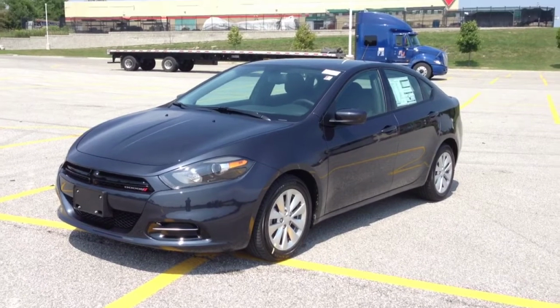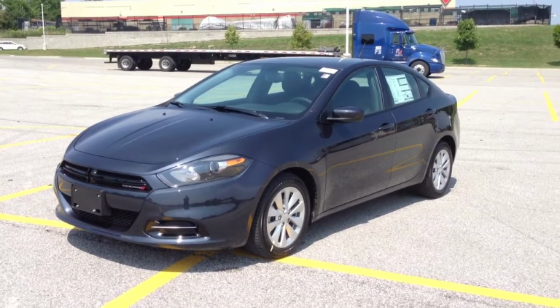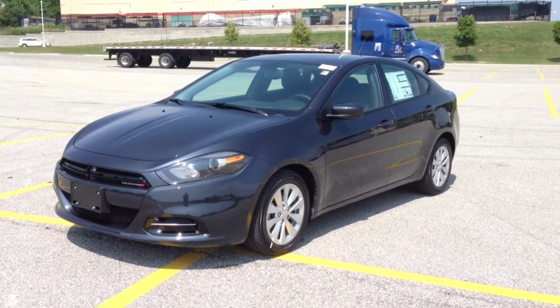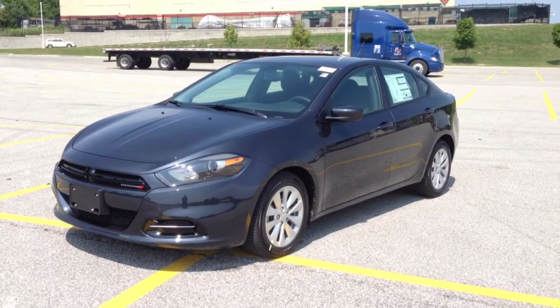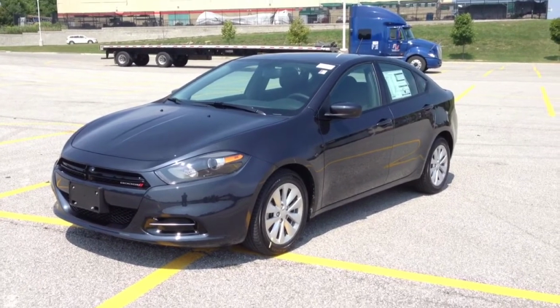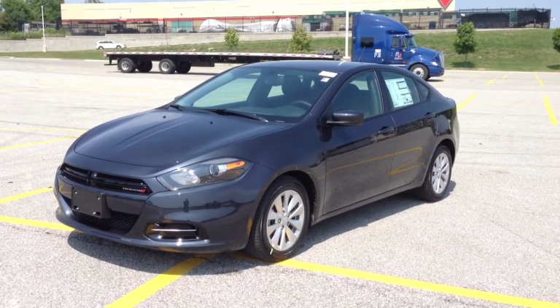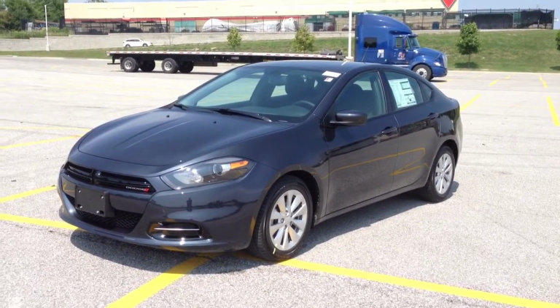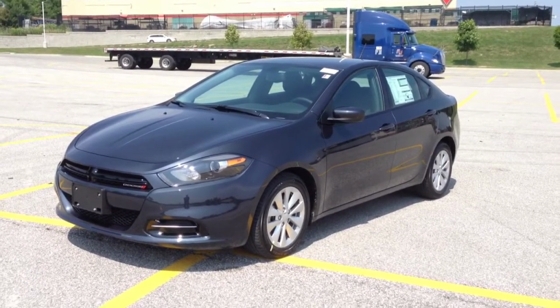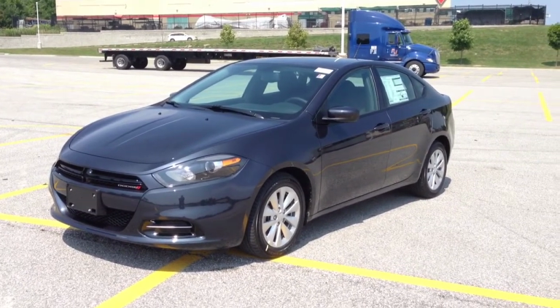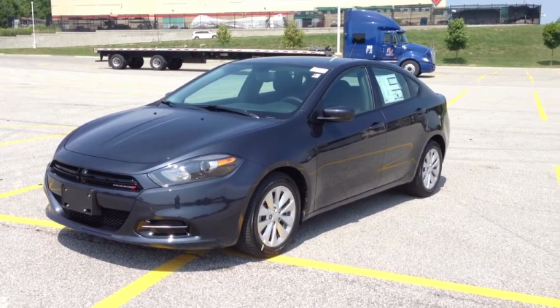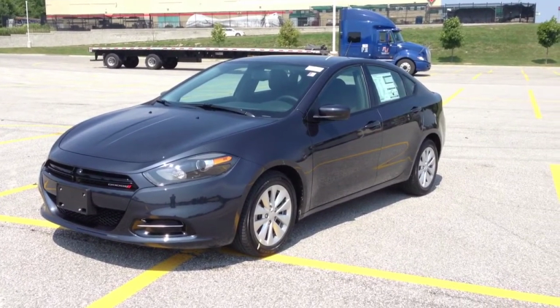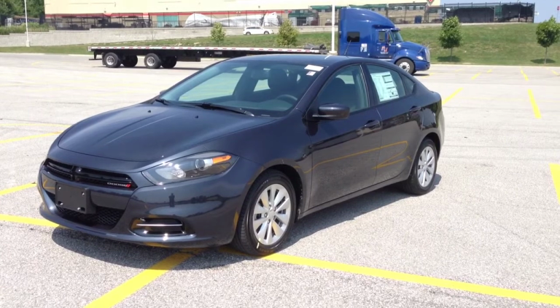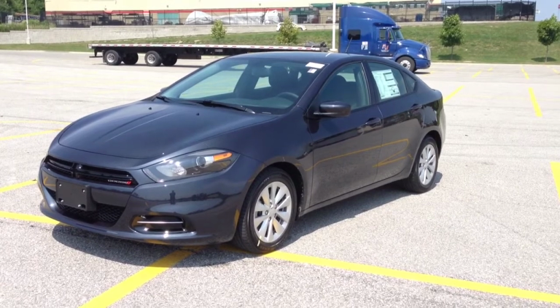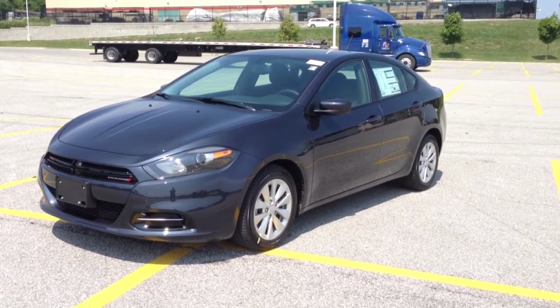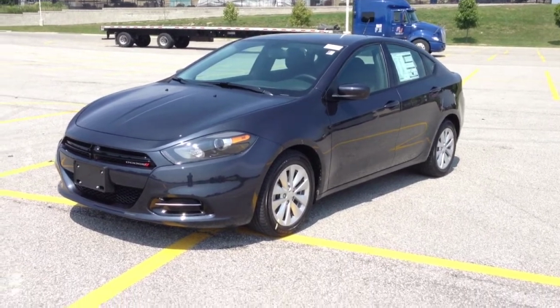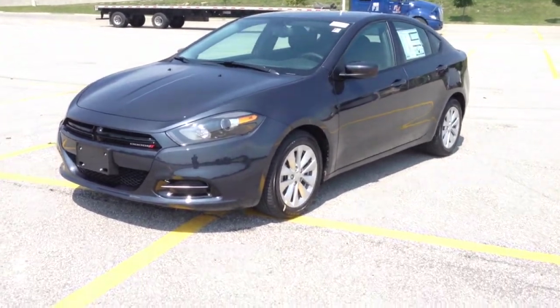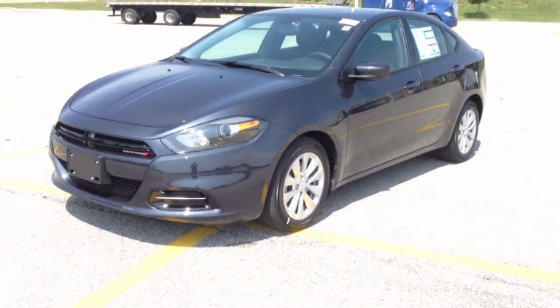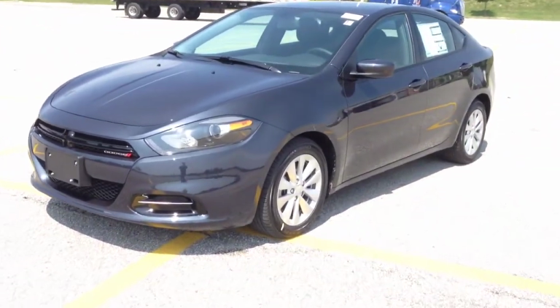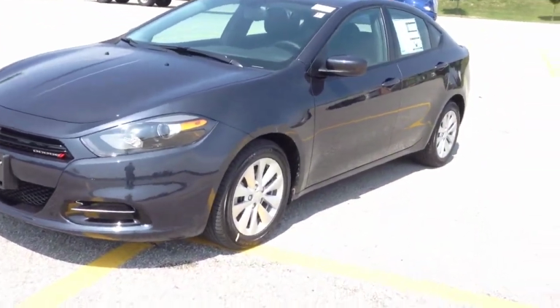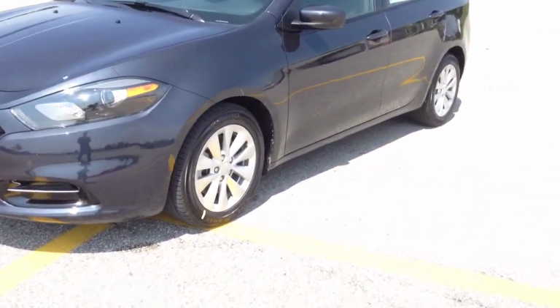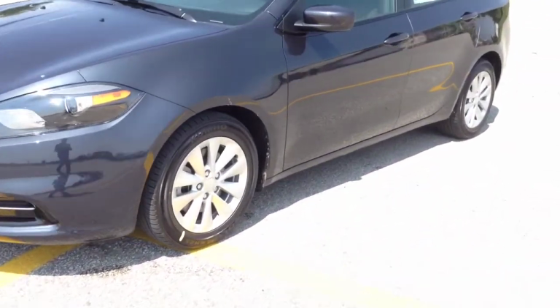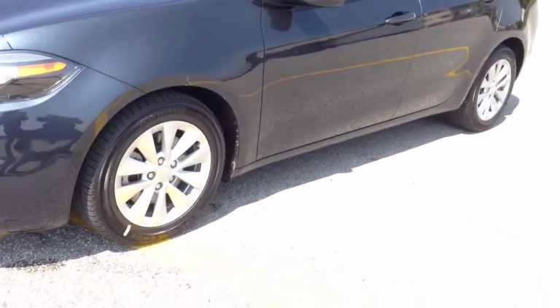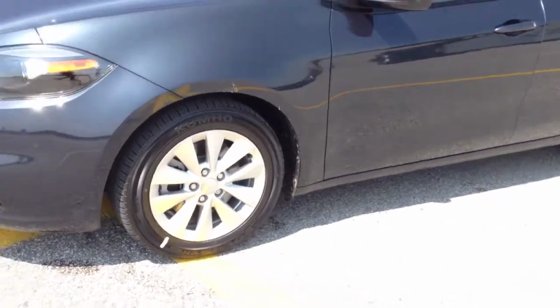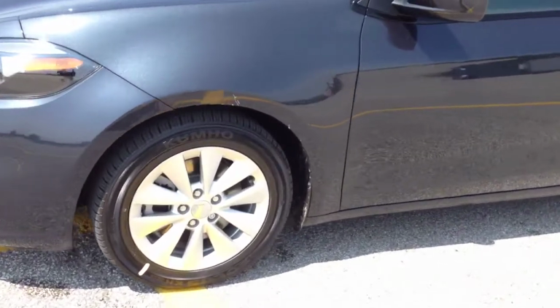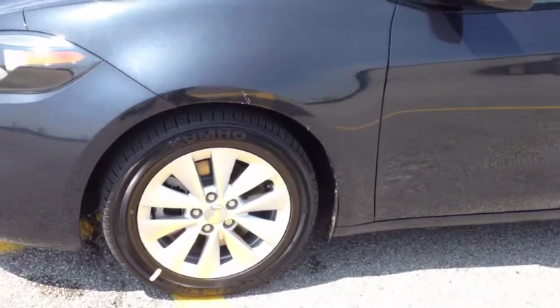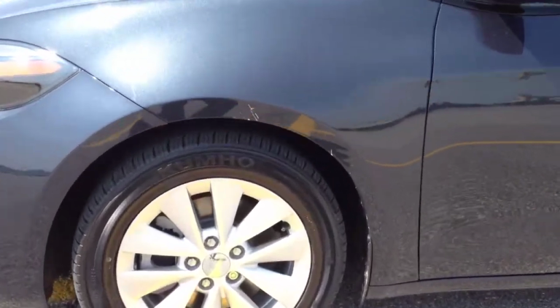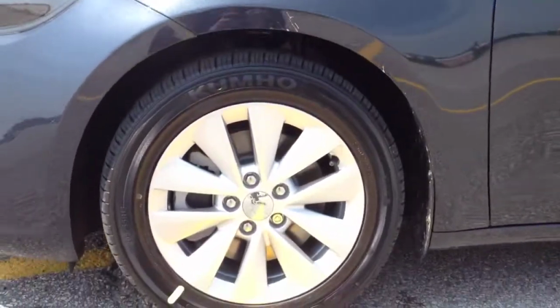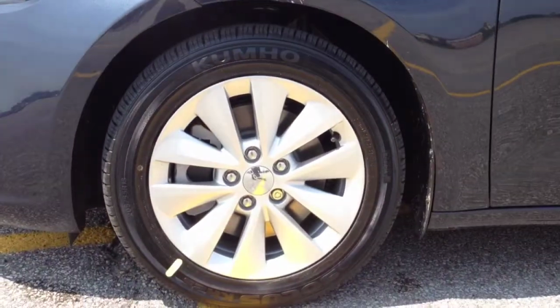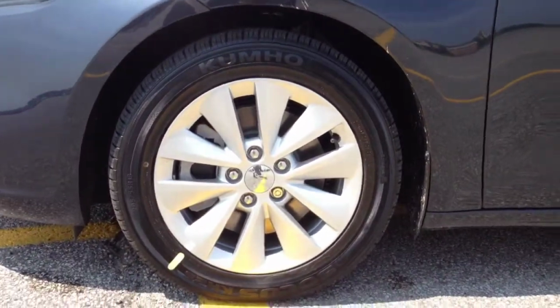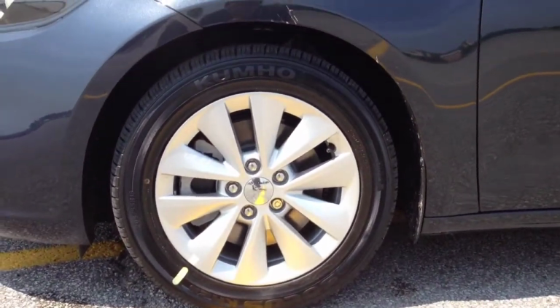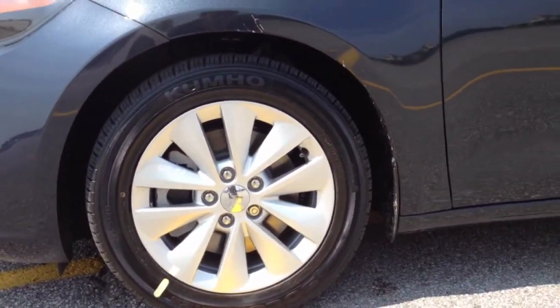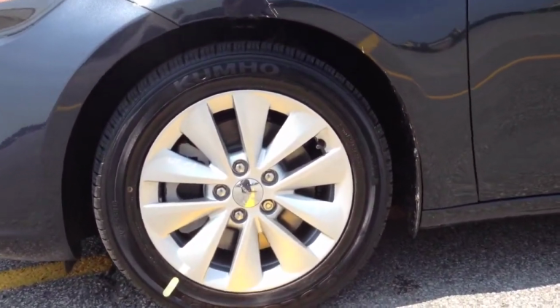As you can see, it's a beautiful maximum steel metallic color, which is this nice dark gray color with a blue tone. You have HID headlights, and 16-inch wheels with TPMS sensors.